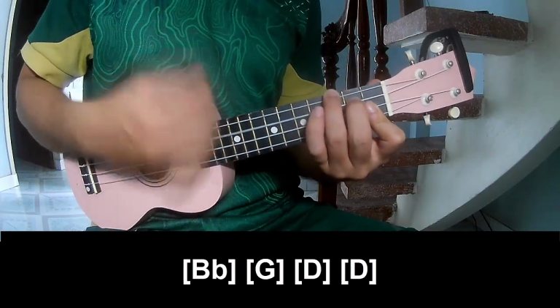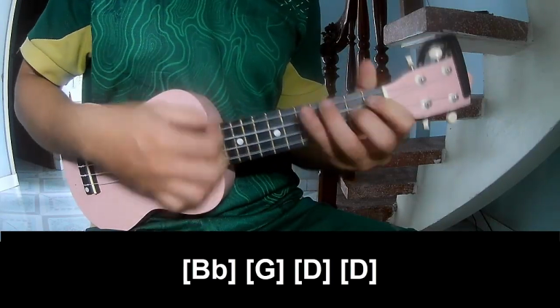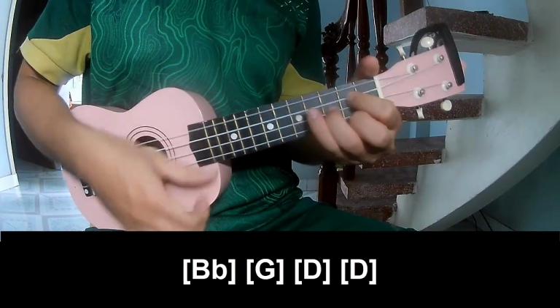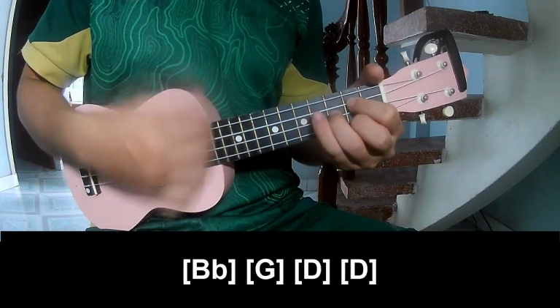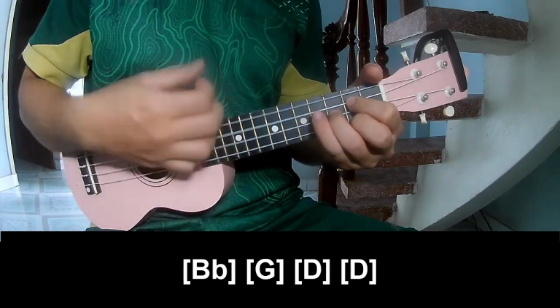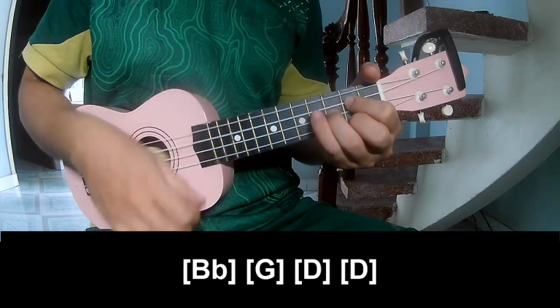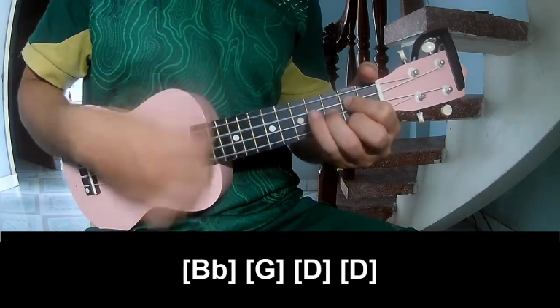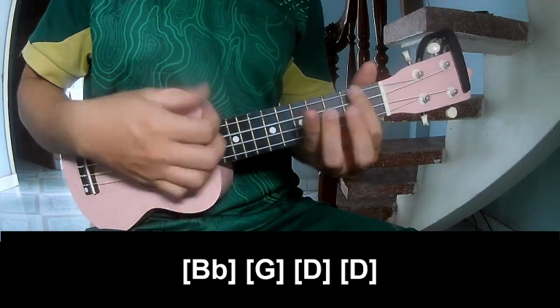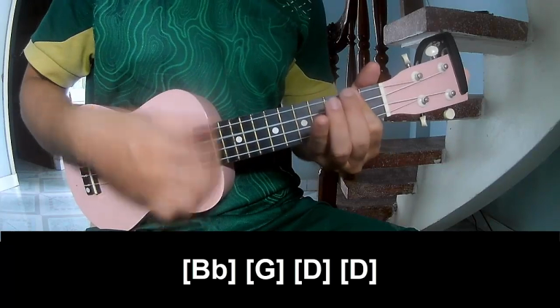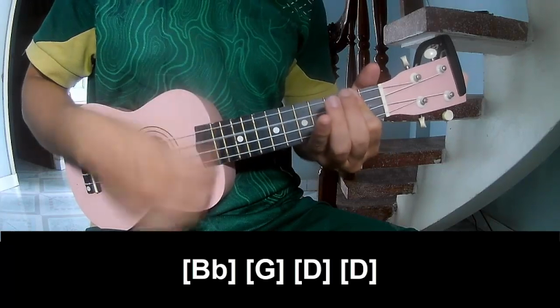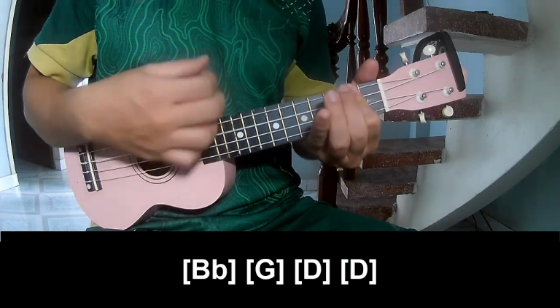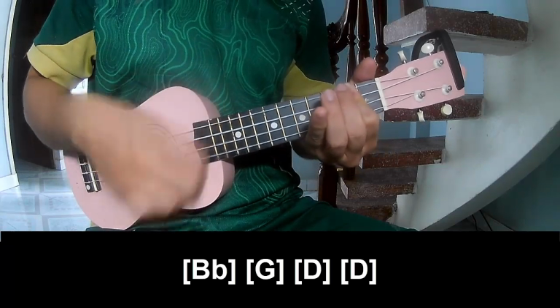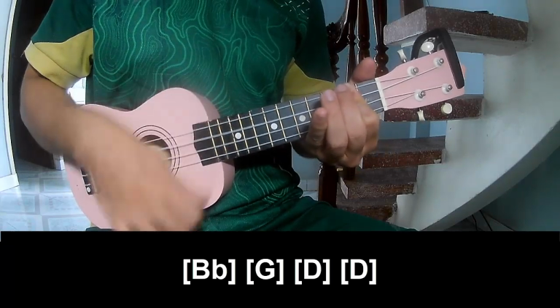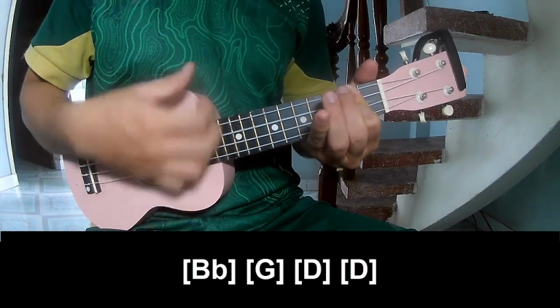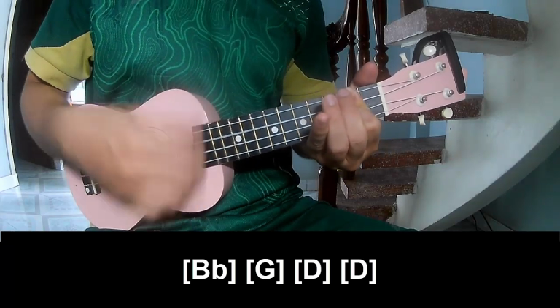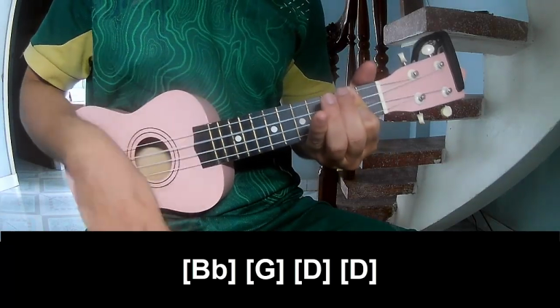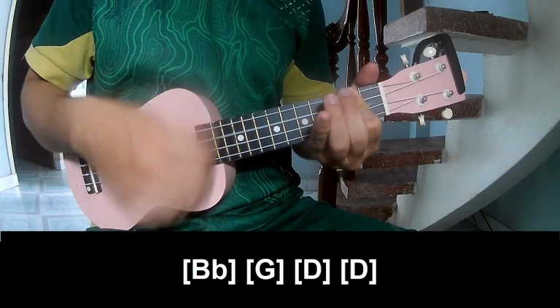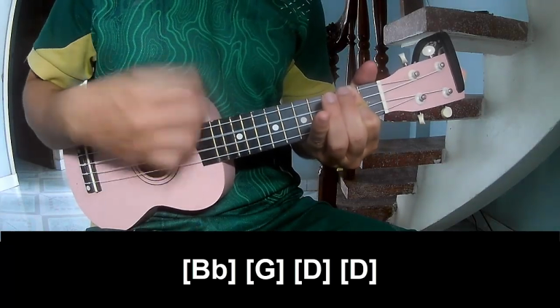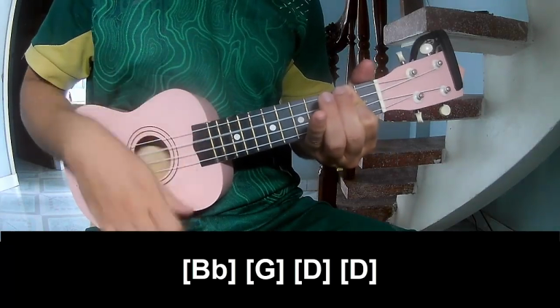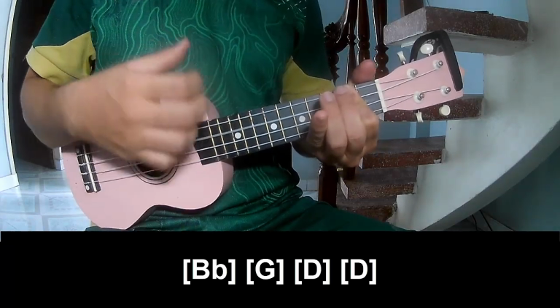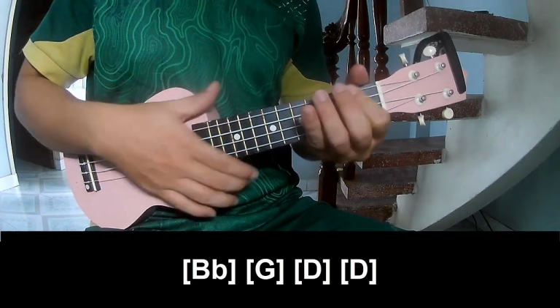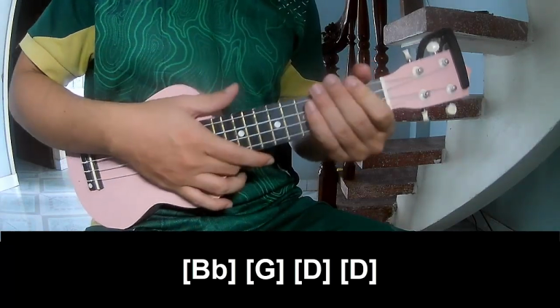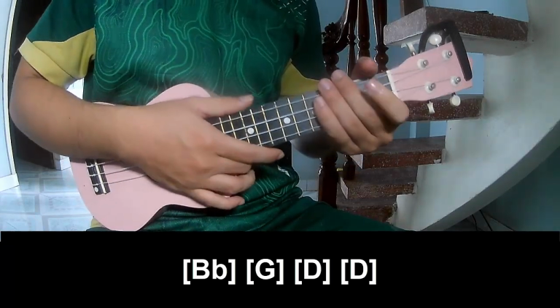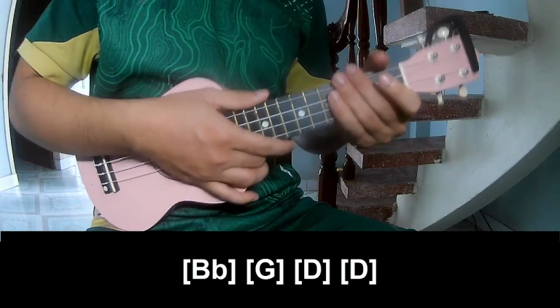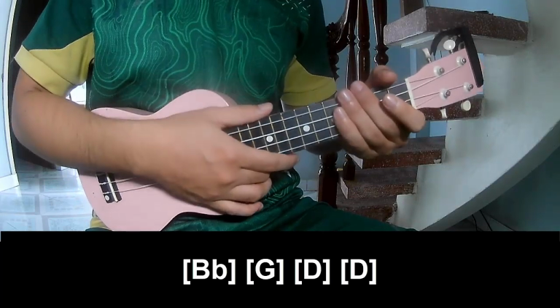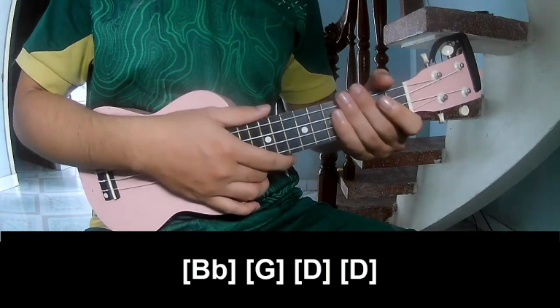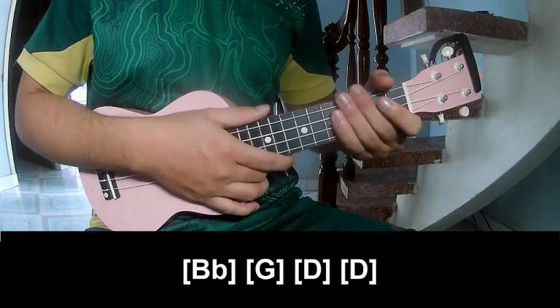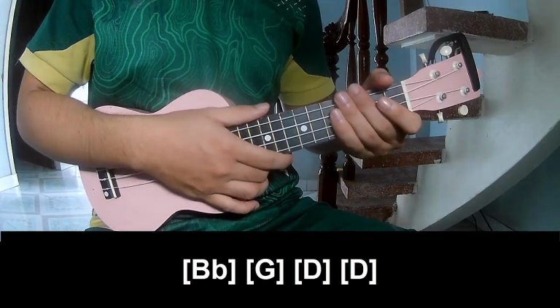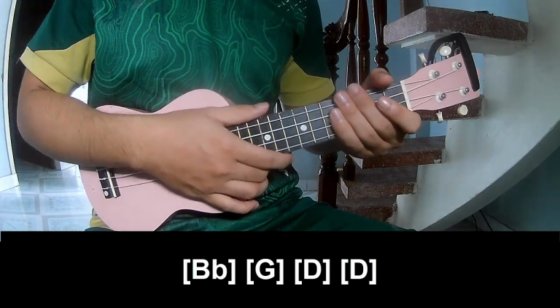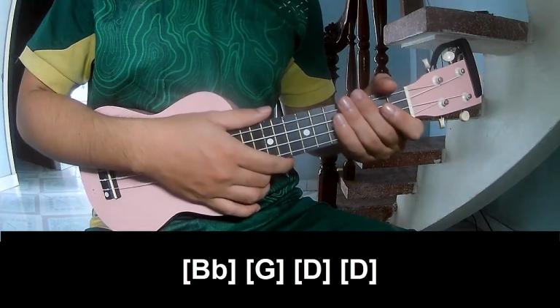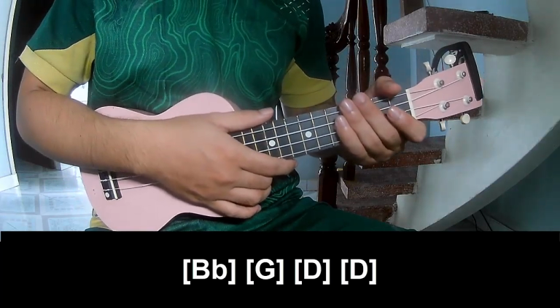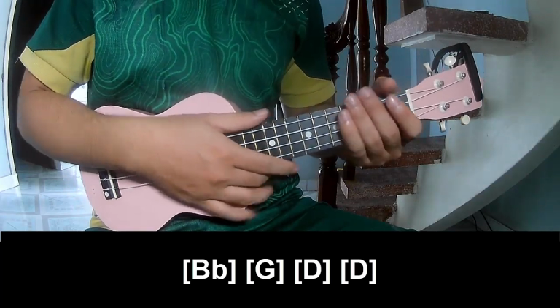G, D D. And share the same way for the chords. Thank you for watching and see you again. Bye-bye.